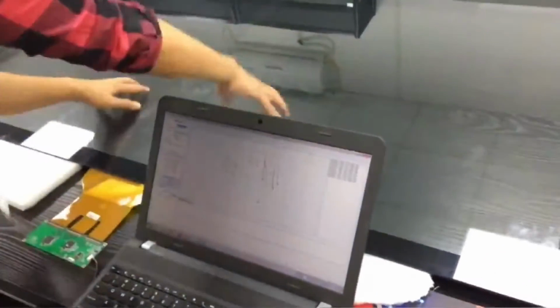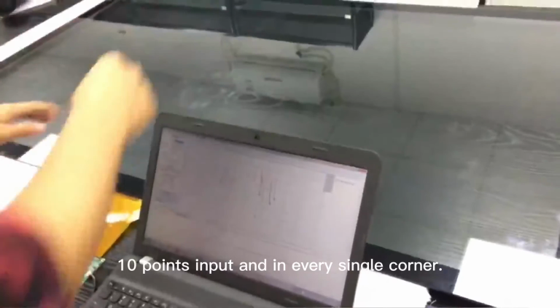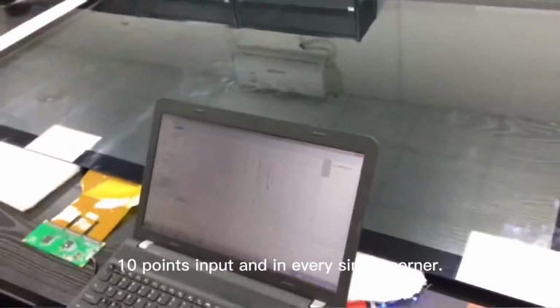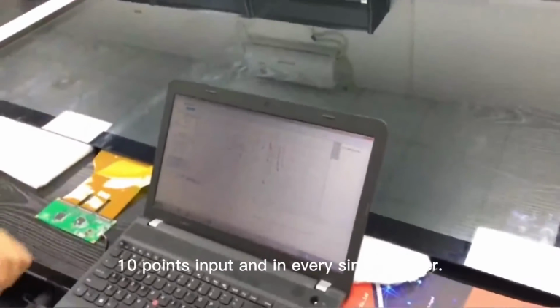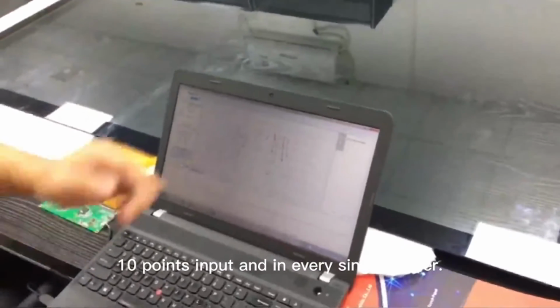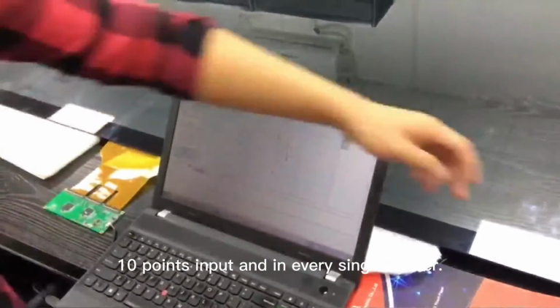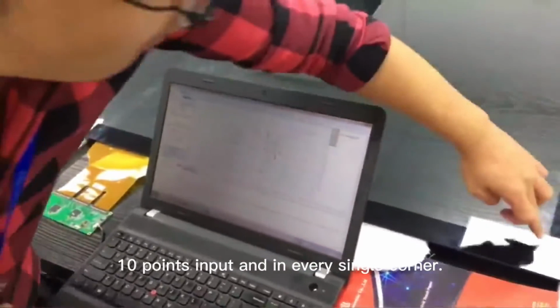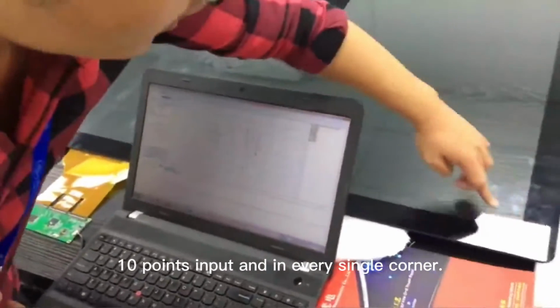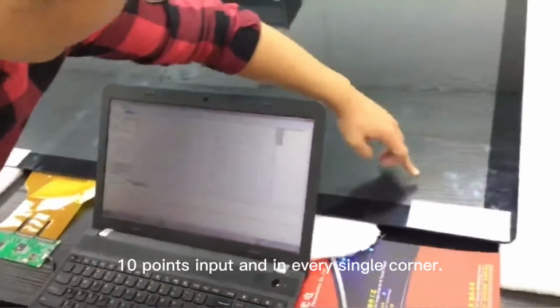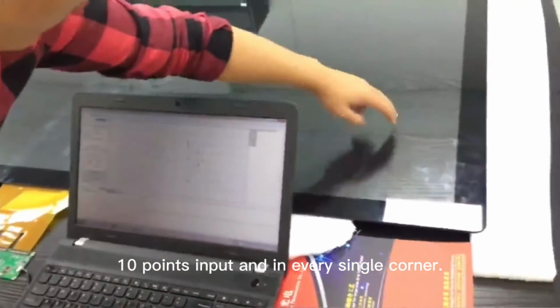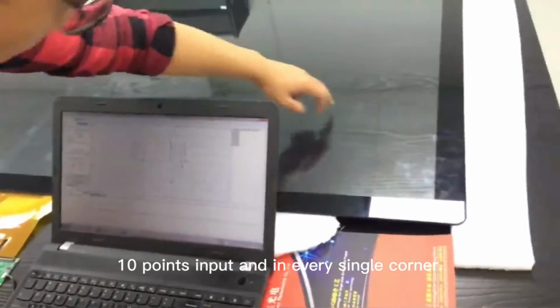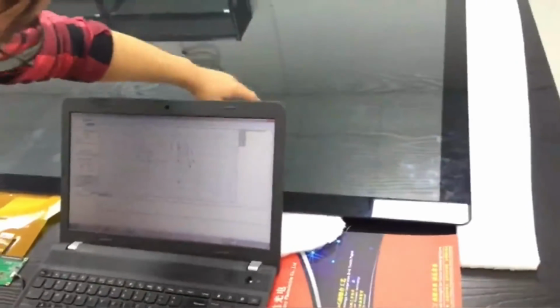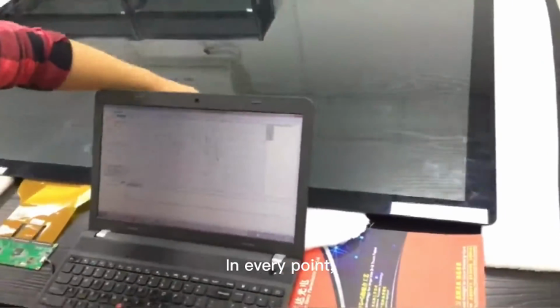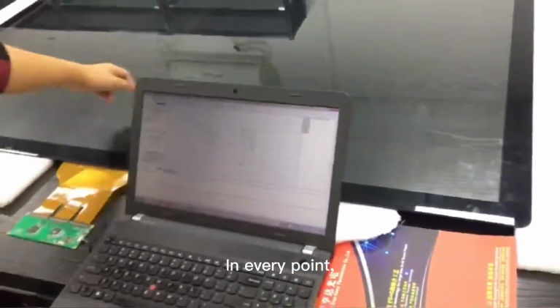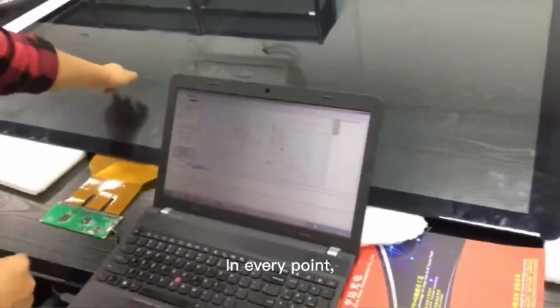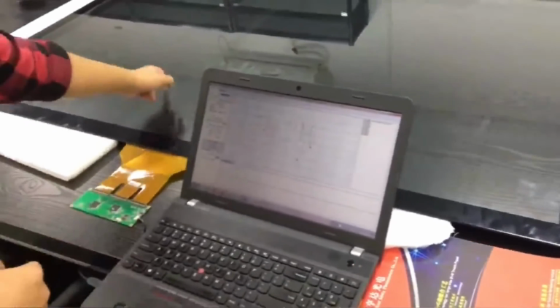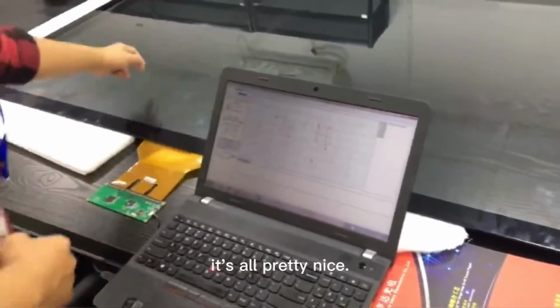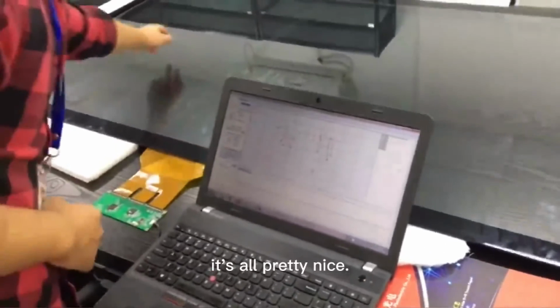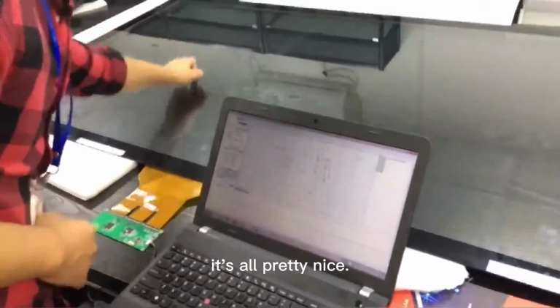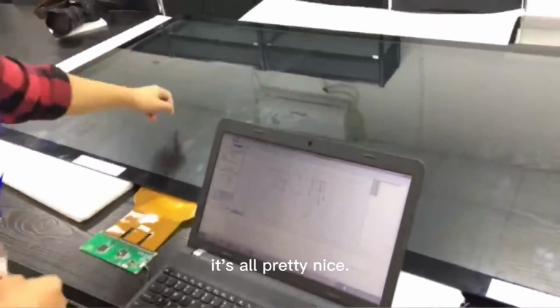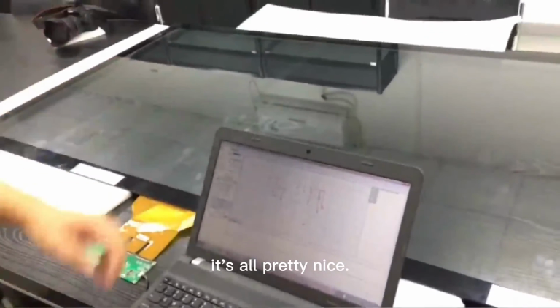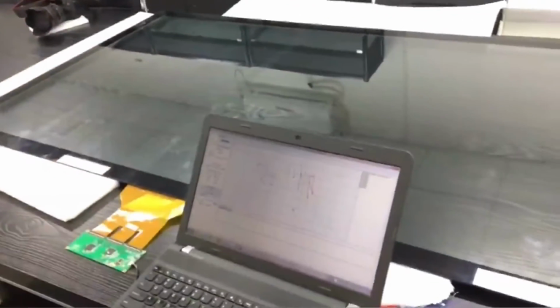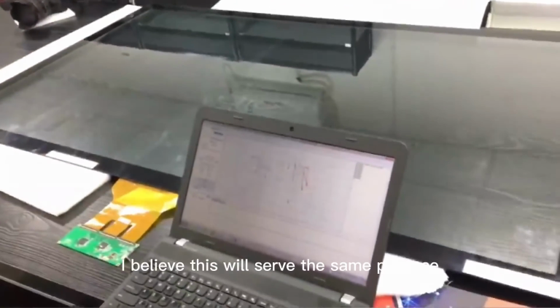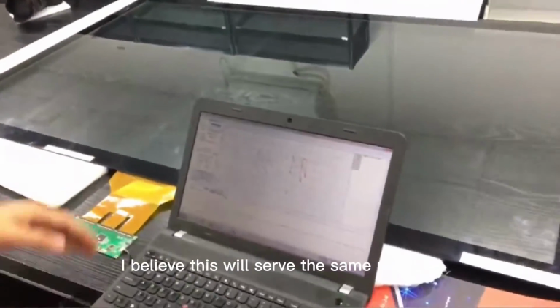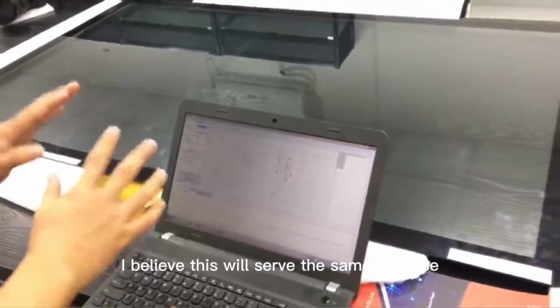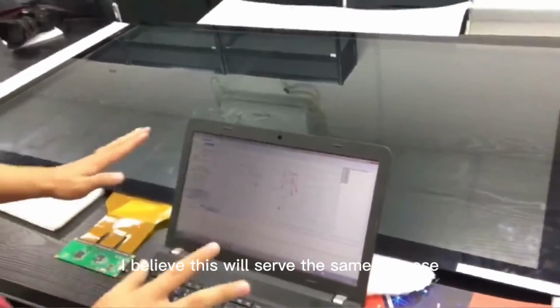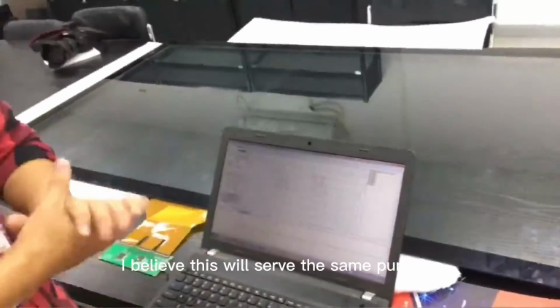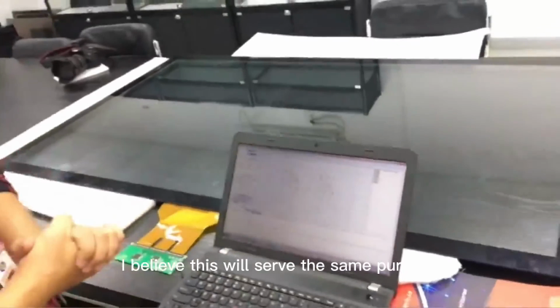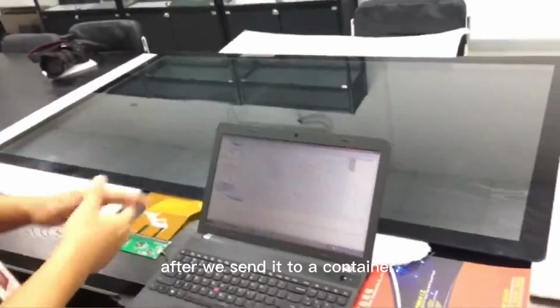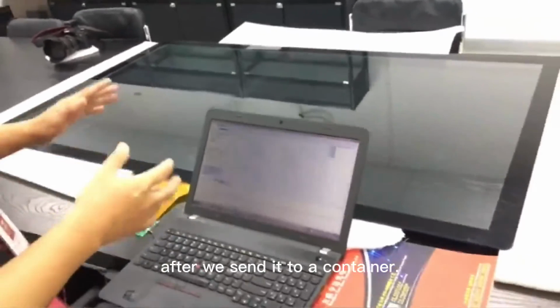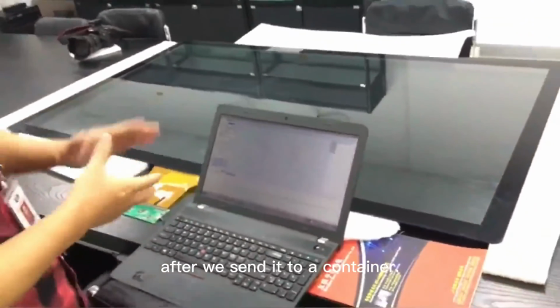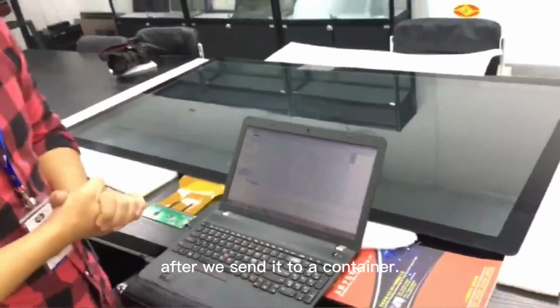10 point inputs, and in every single corner, in every point — it's all pretty nice. I believe this will serve the same purpose after we send it to Argentina.